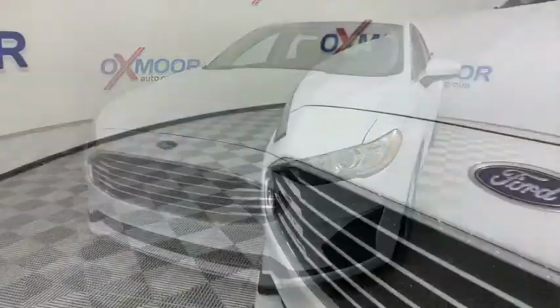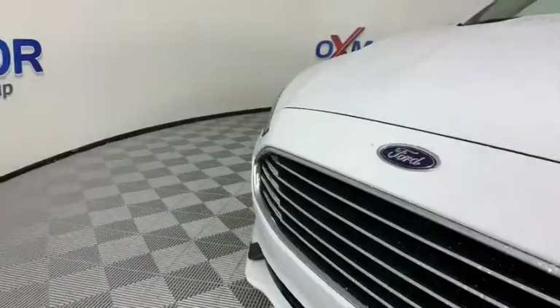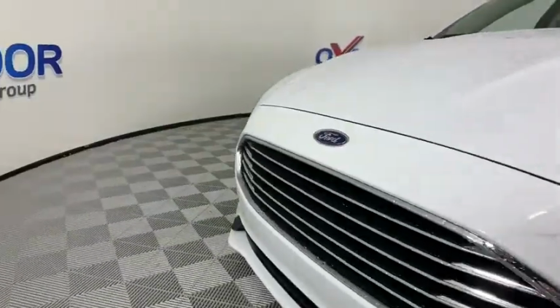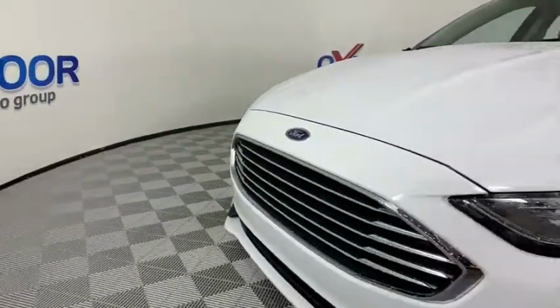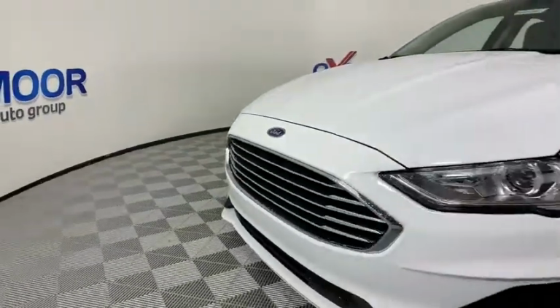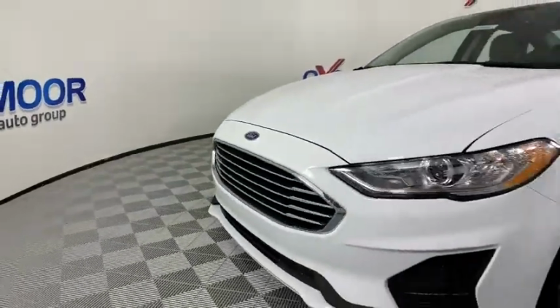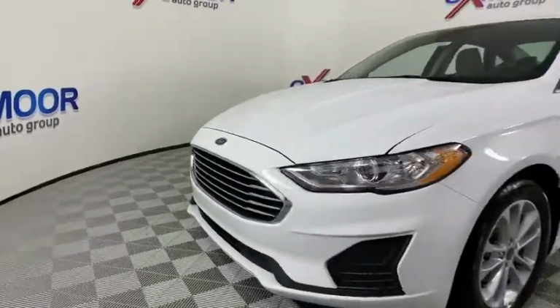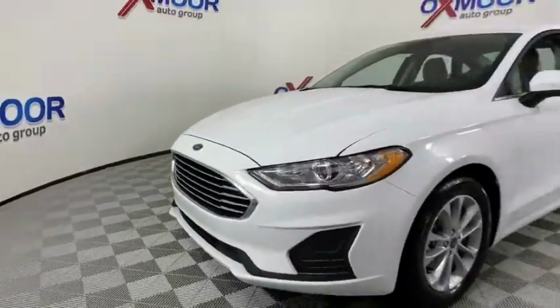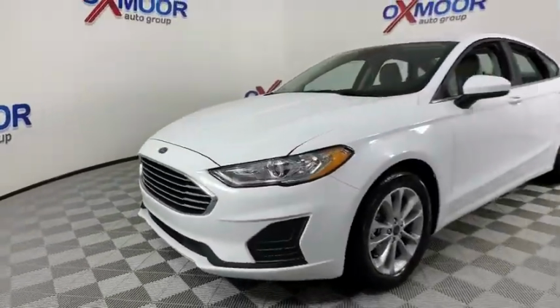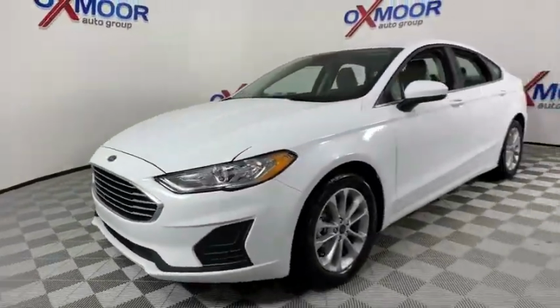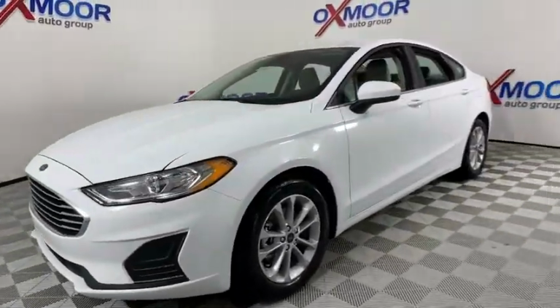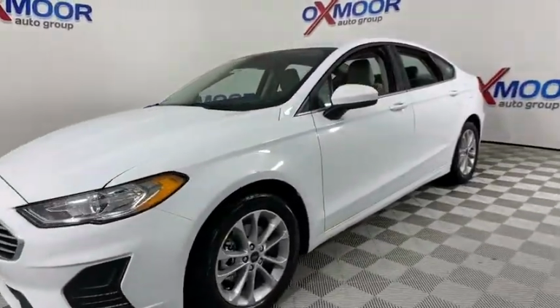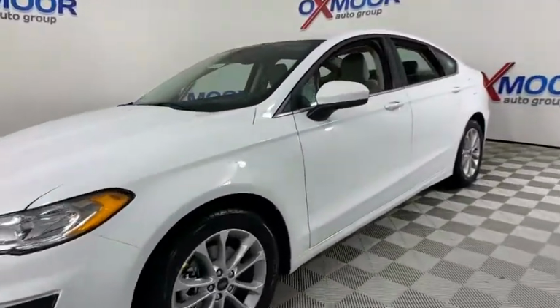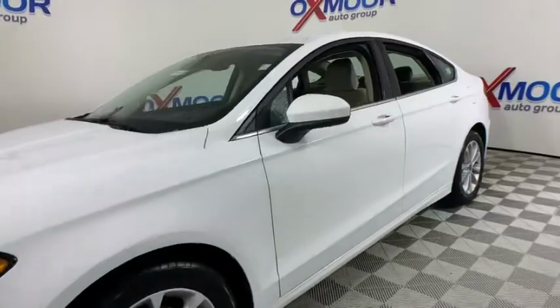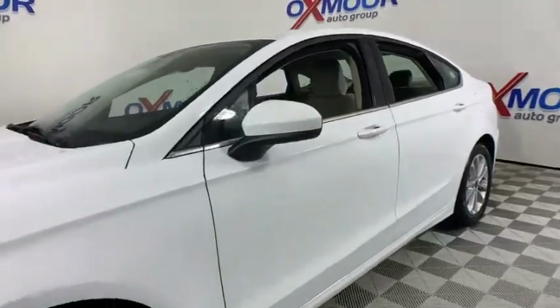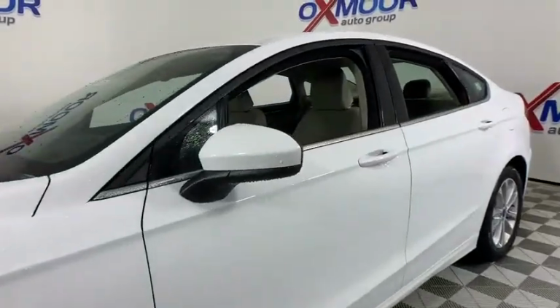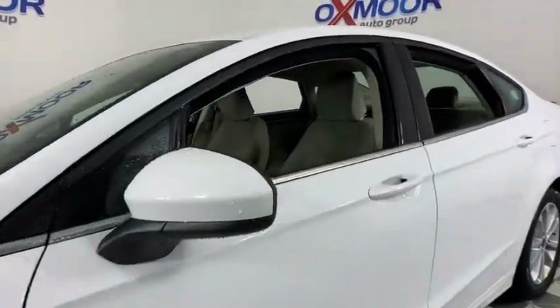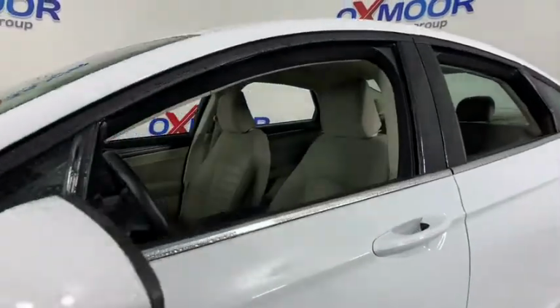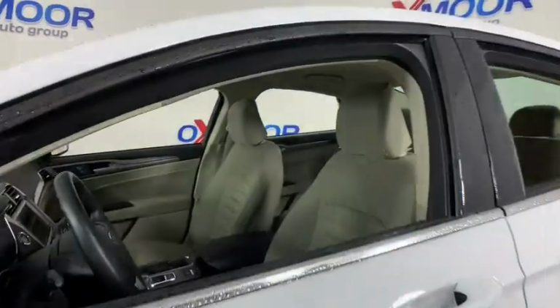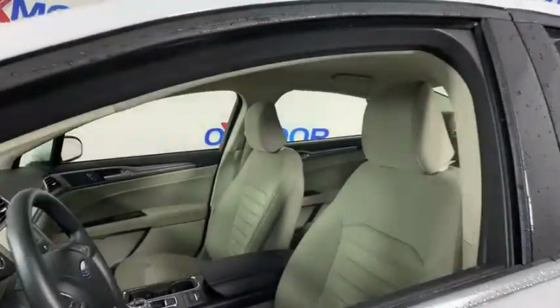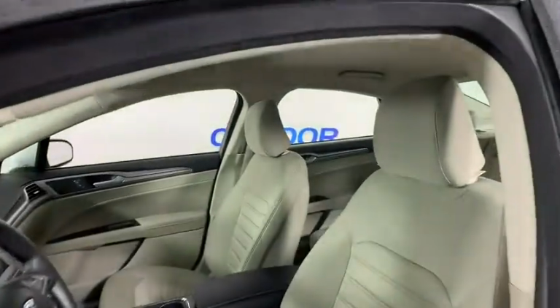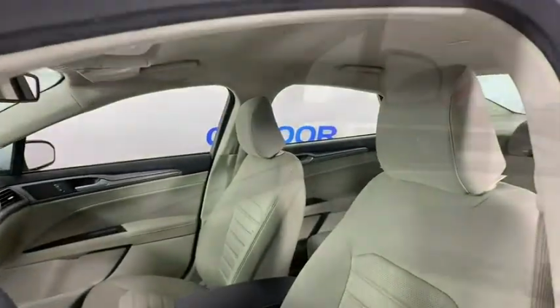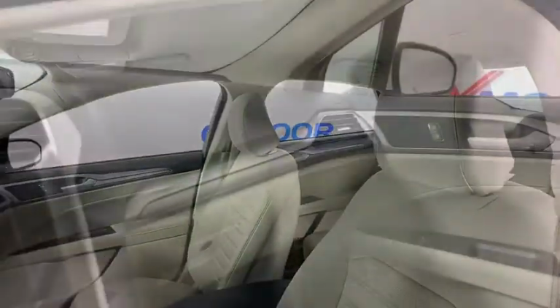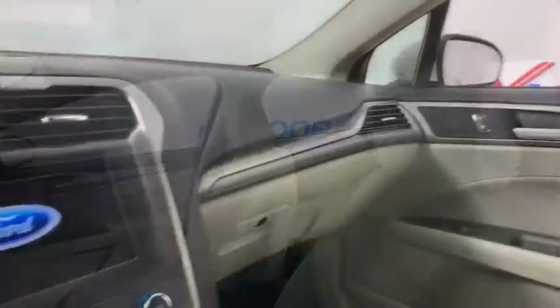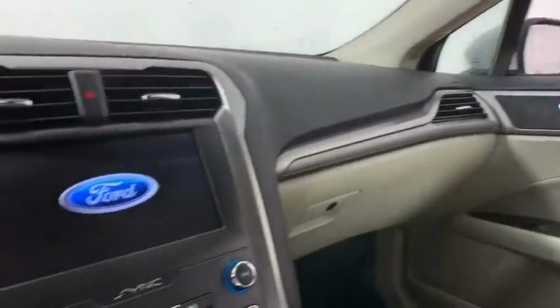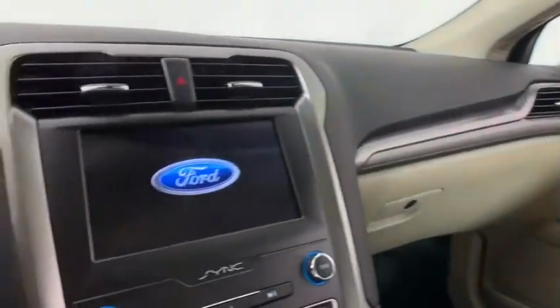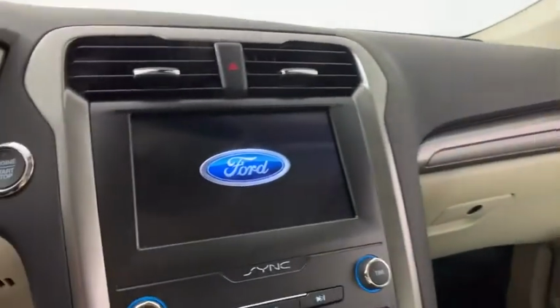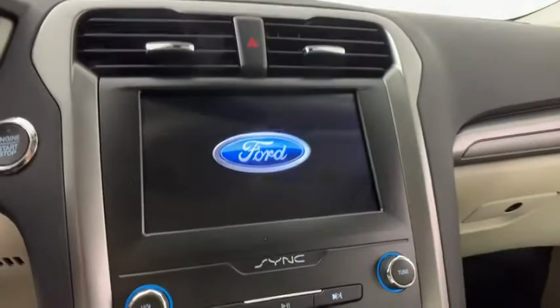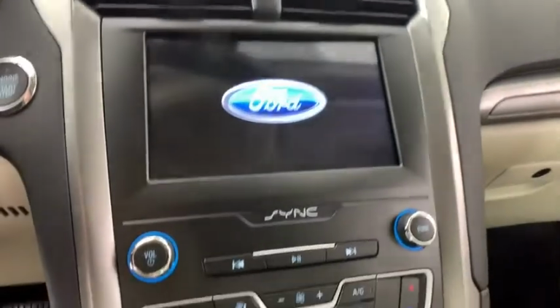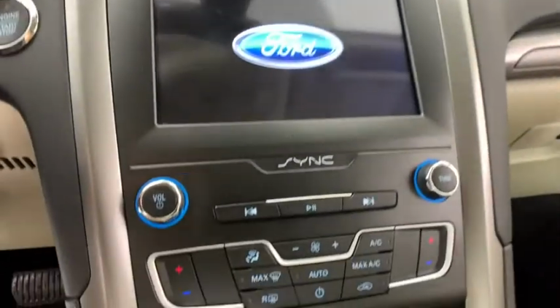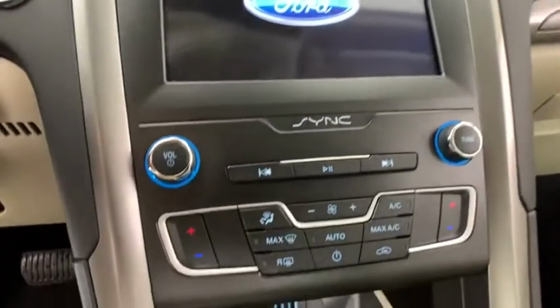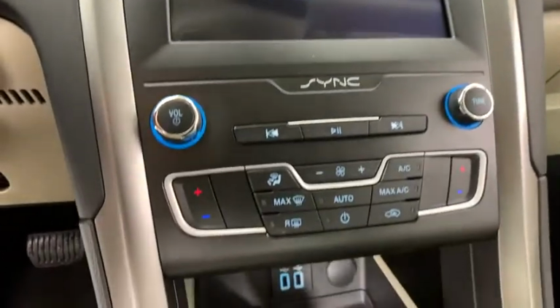Here are some of this vehicle's great options: traction control, dual airbags, power steering, four-wheel disc brakes, compass, trip computer, security system, electronic stability control.